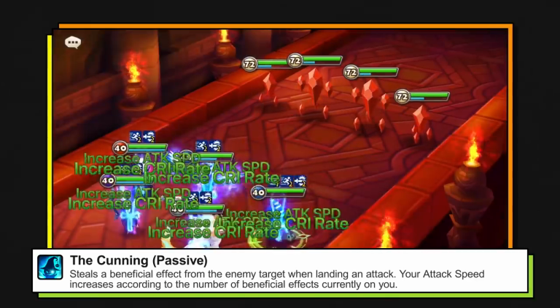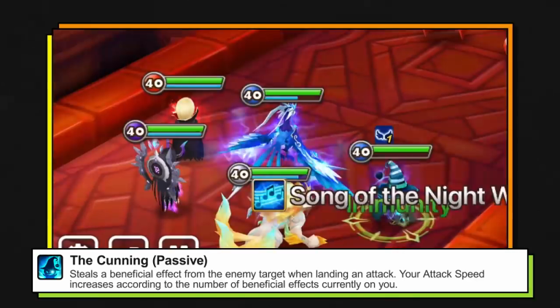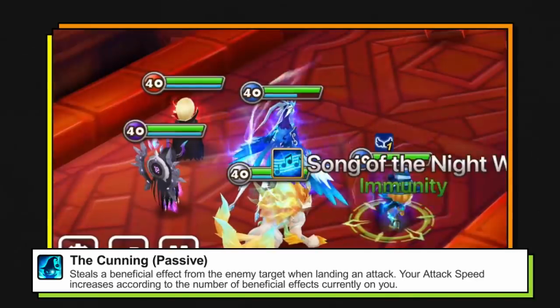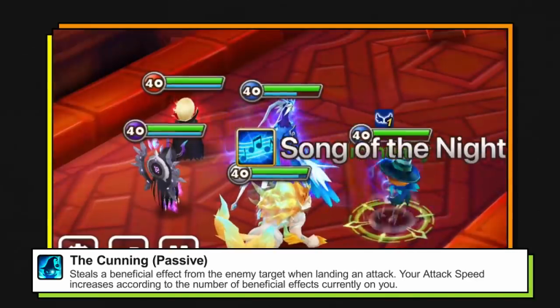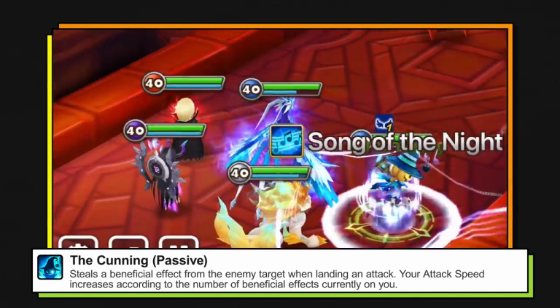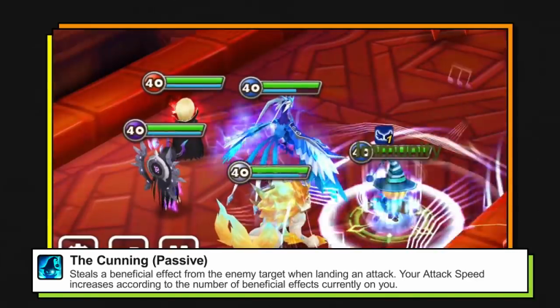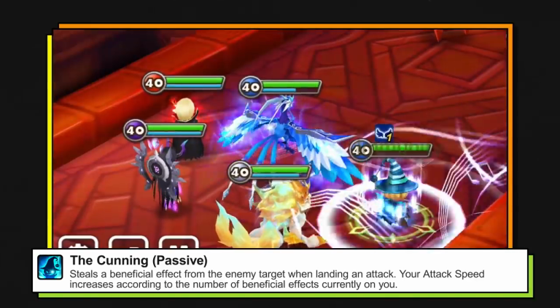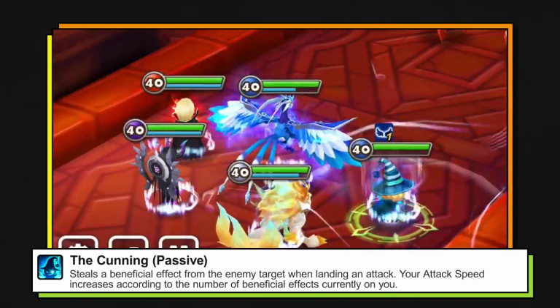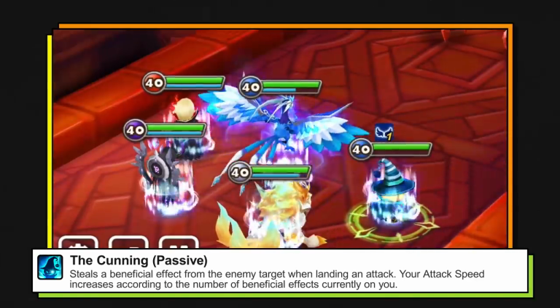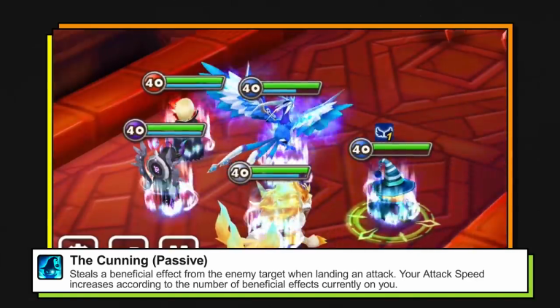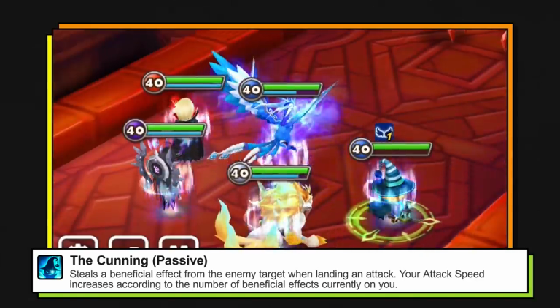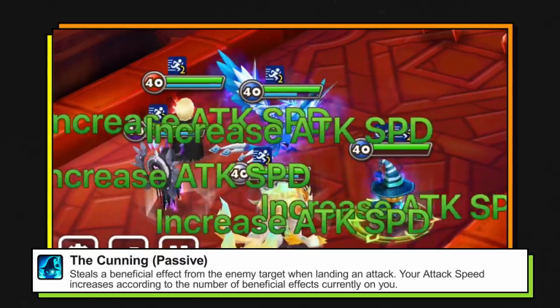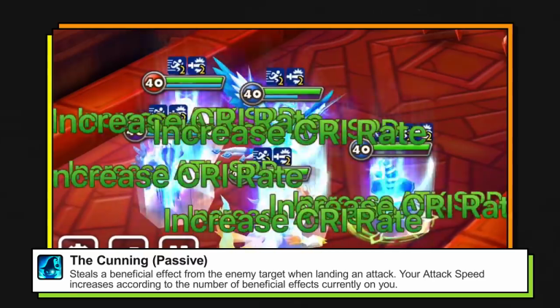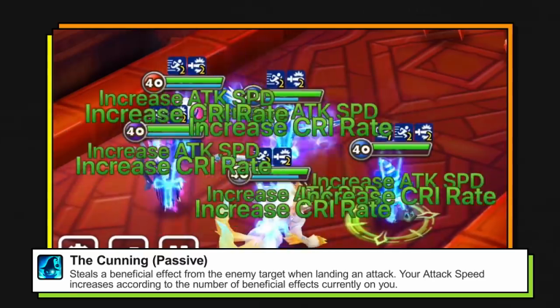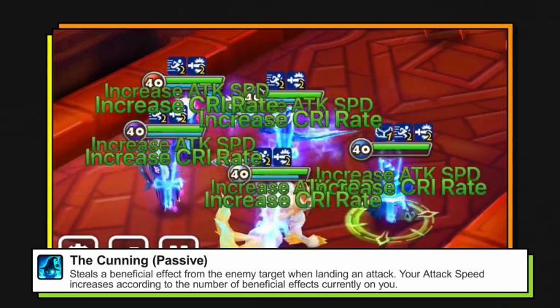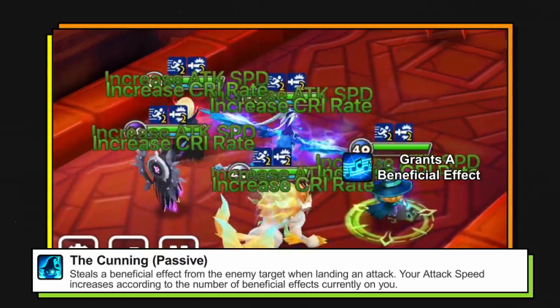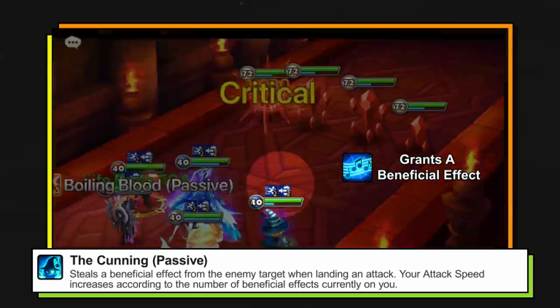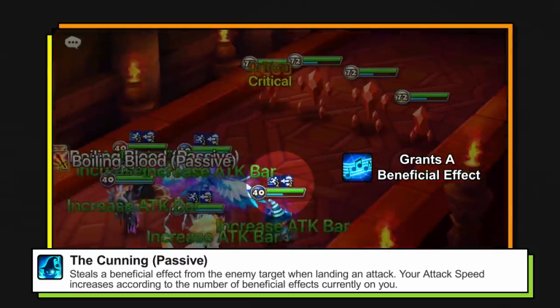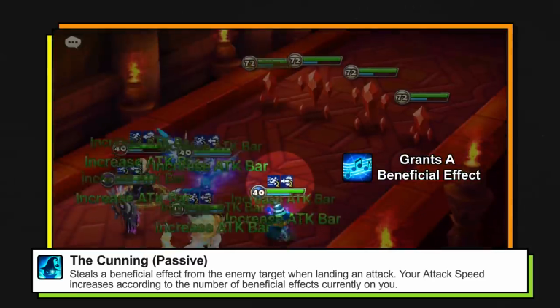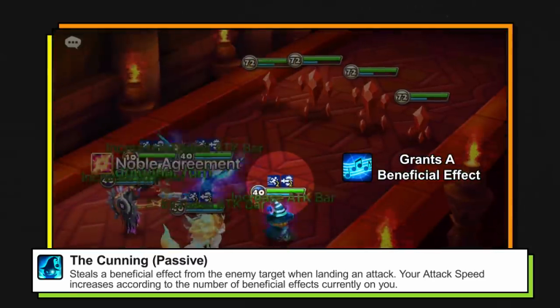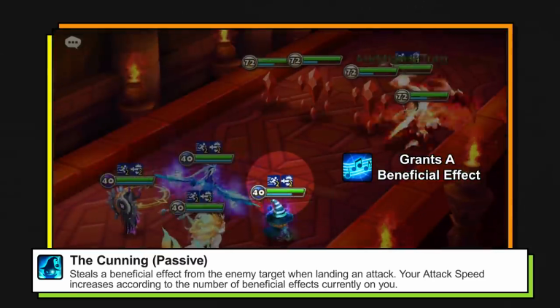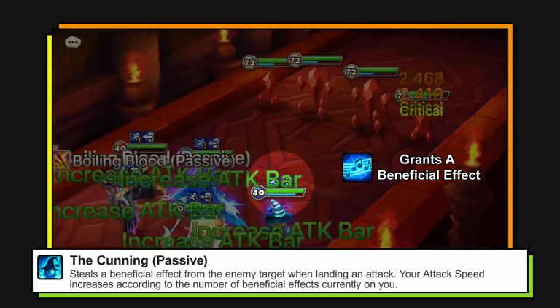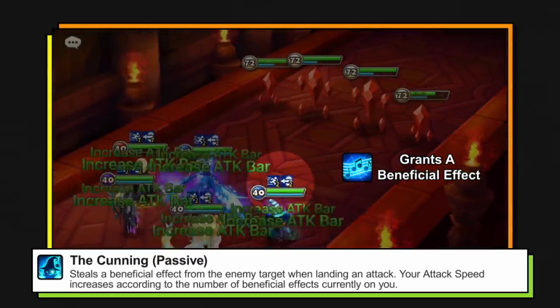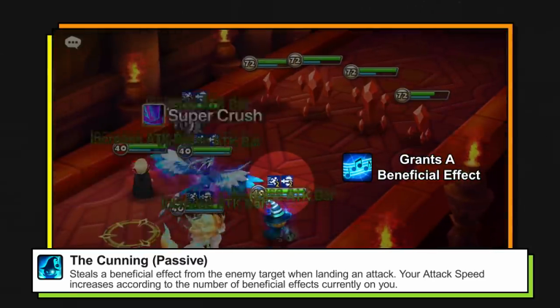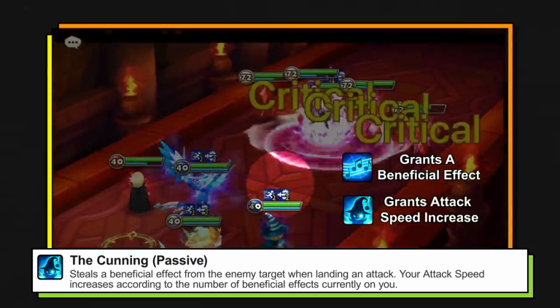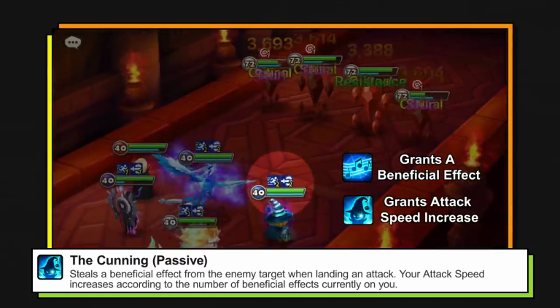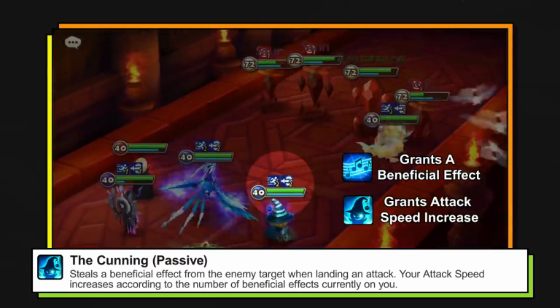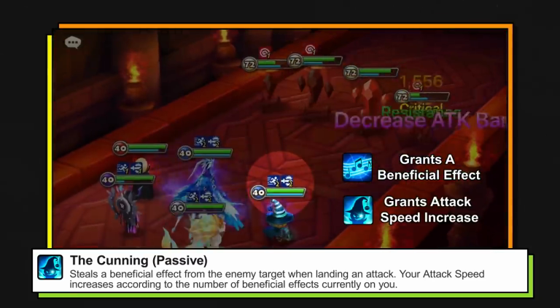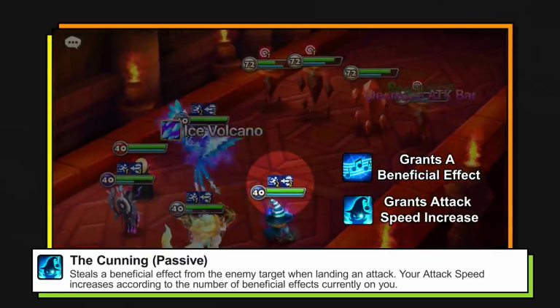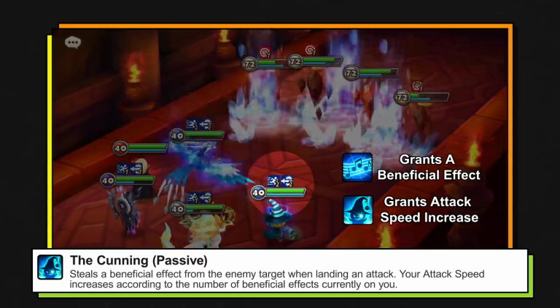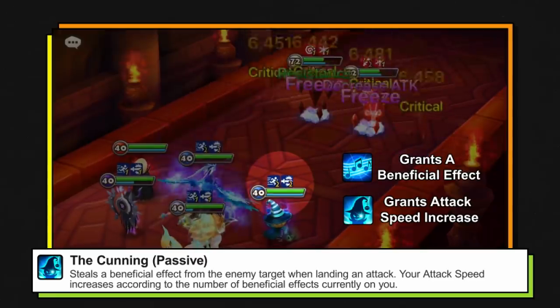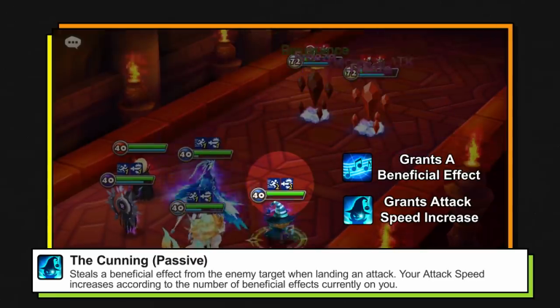Chilling's second skill grants speed and crit rate buff to all allies, and when you use his second skill to dole out the buffs, his speed is going to increase accordingly.